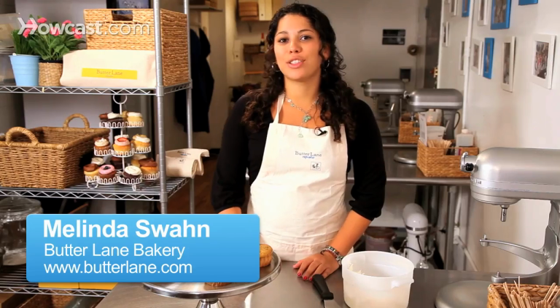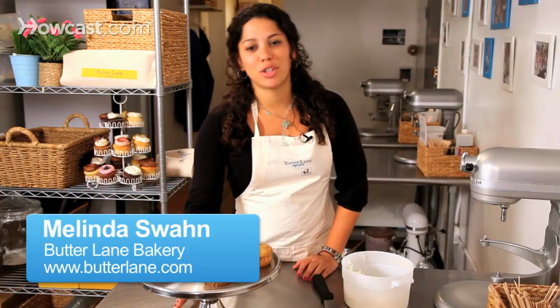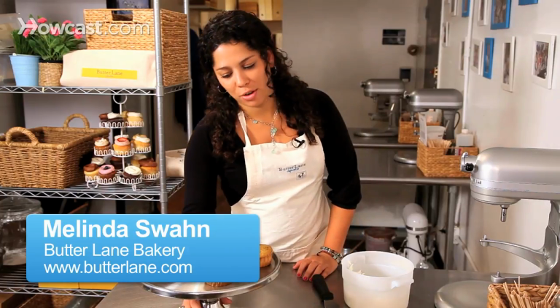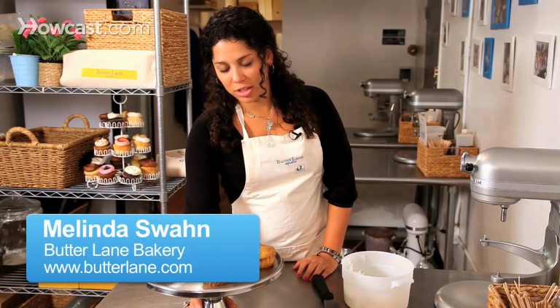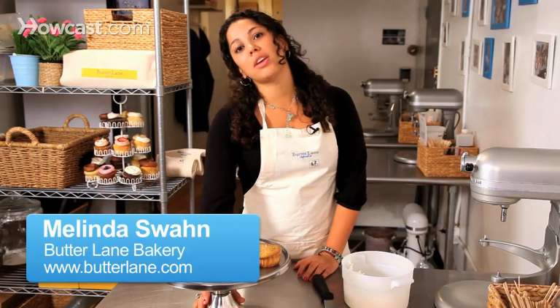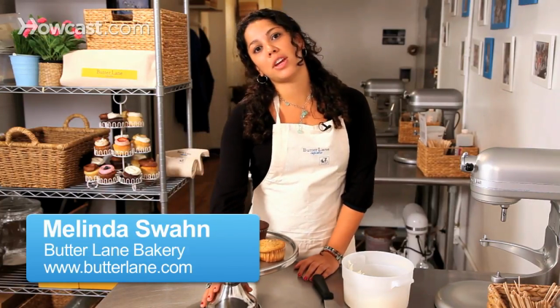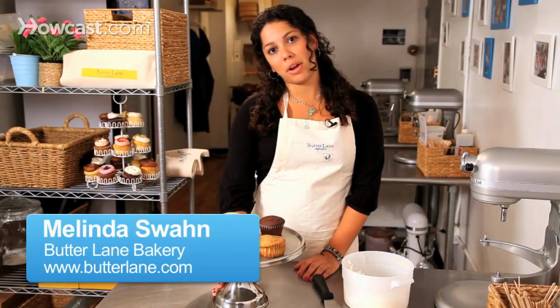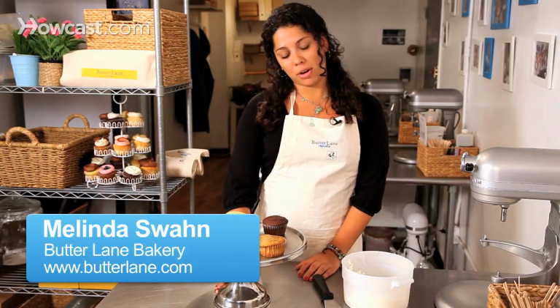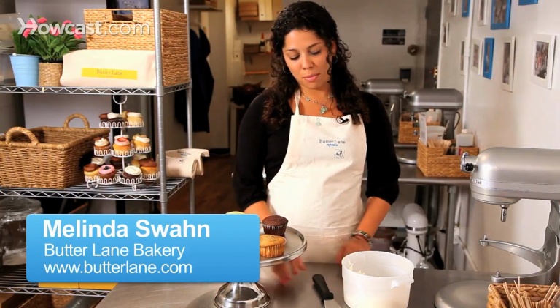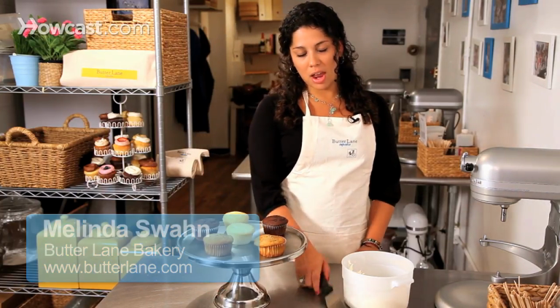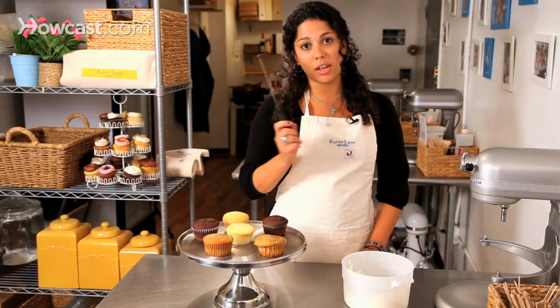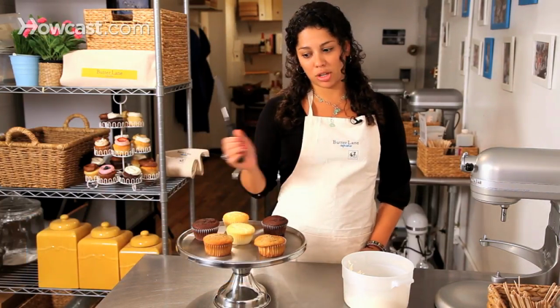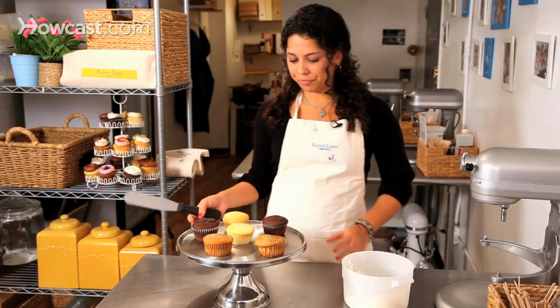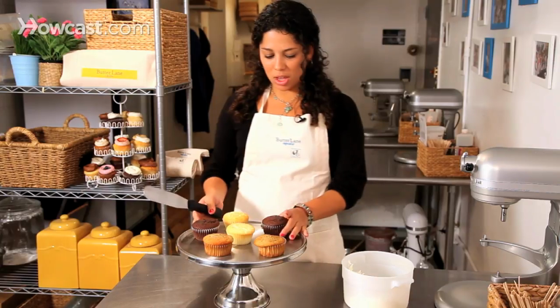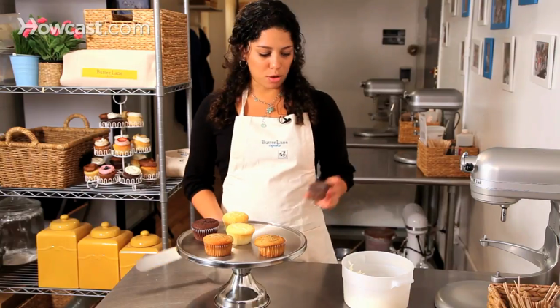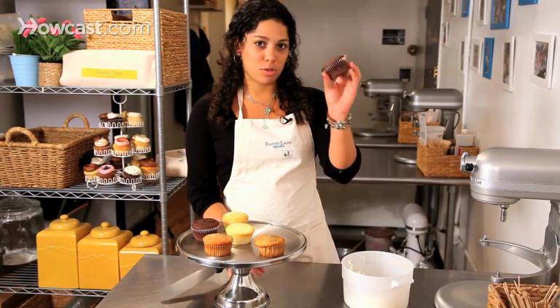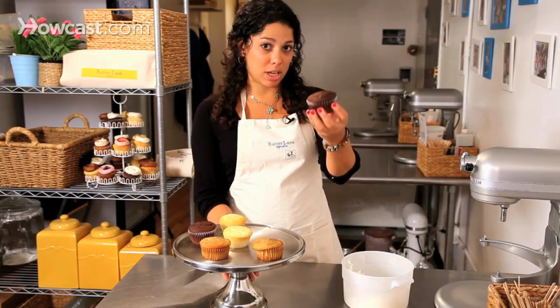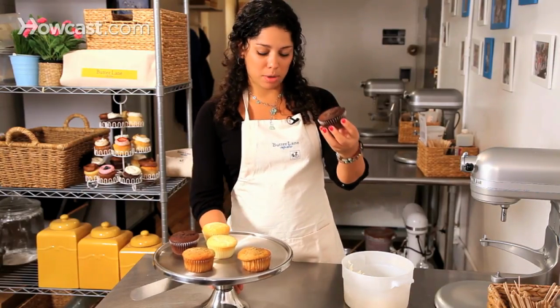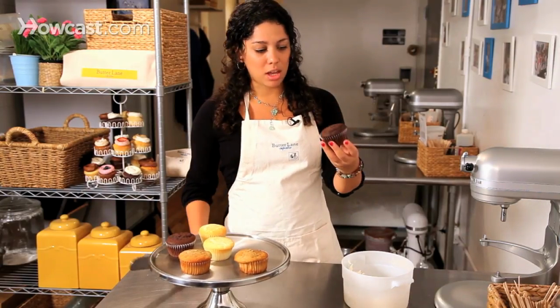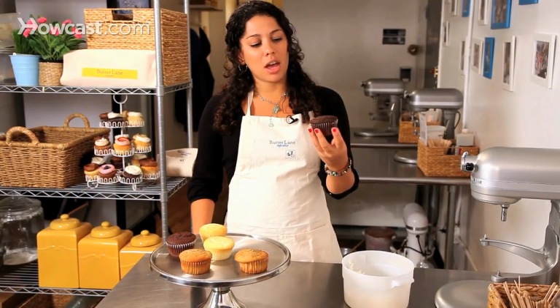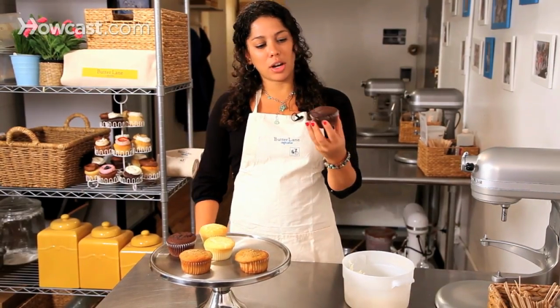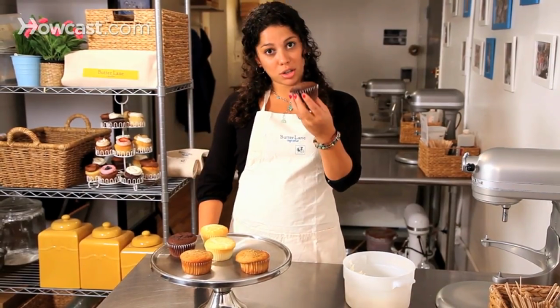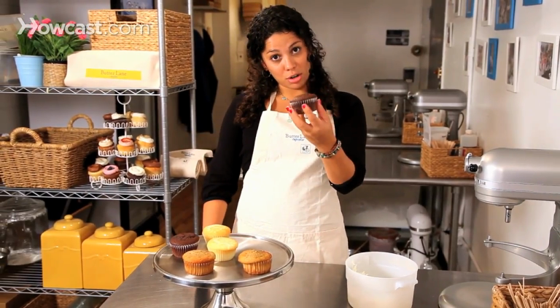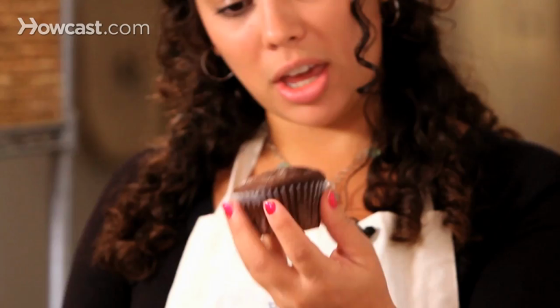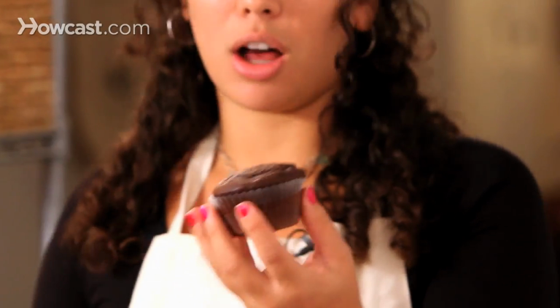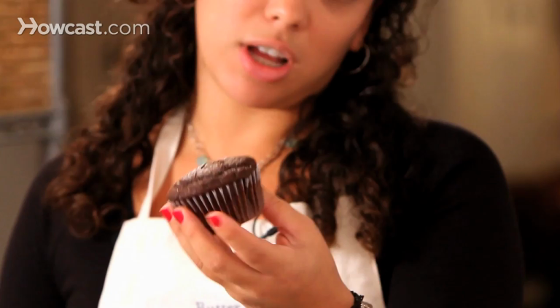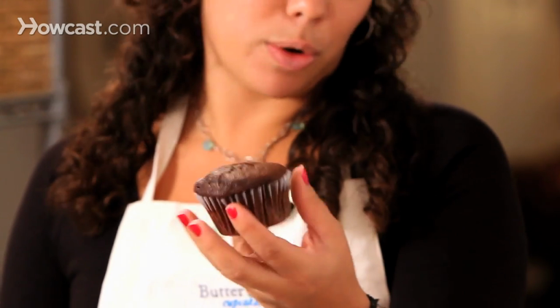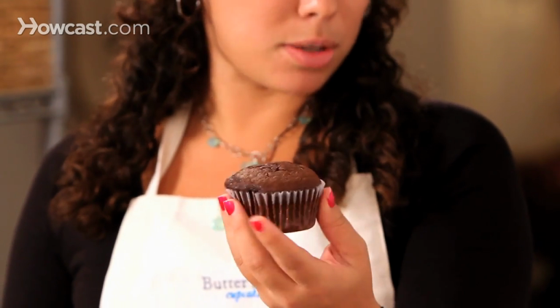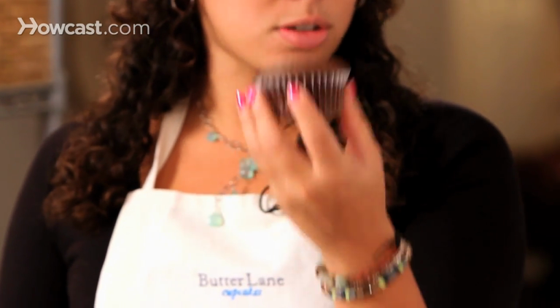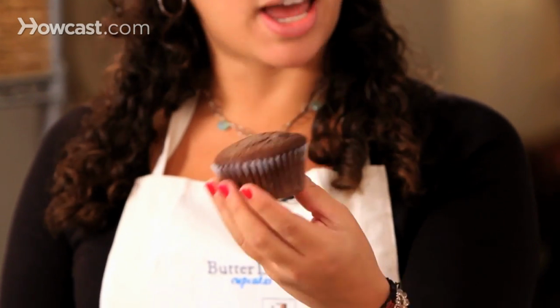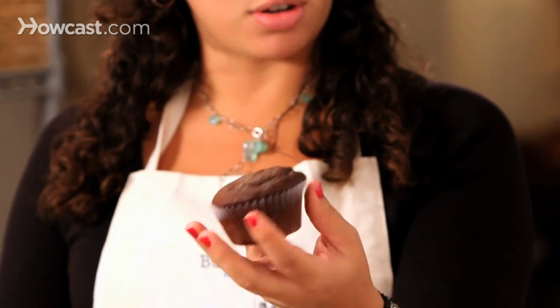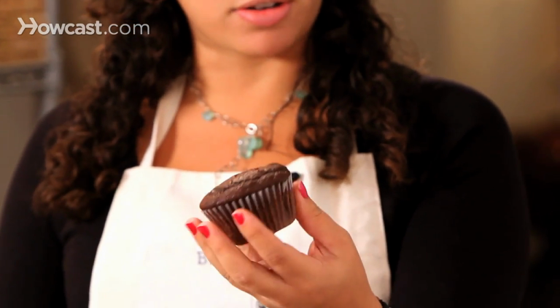I'm going to show you how to frost cupcakes using an American buttercream and a spatula. What you want to do is take your cupcake and turn it — clockwise, counterclockwise, it doesn't matter as long as it's actually going around.